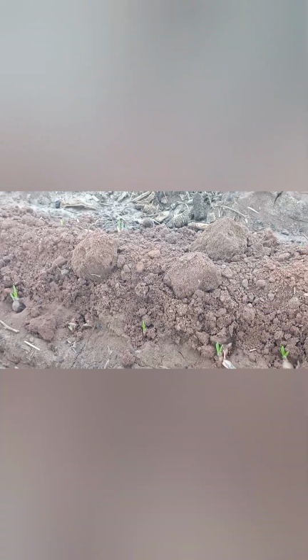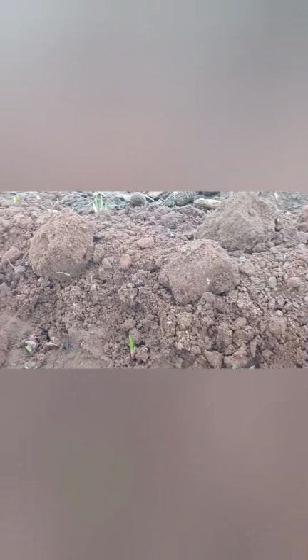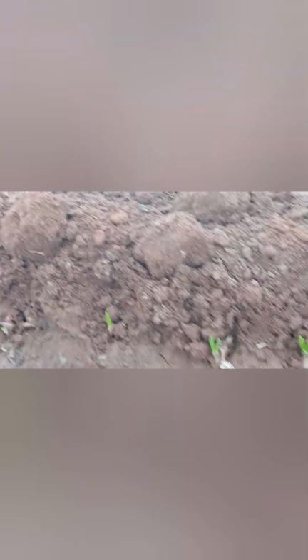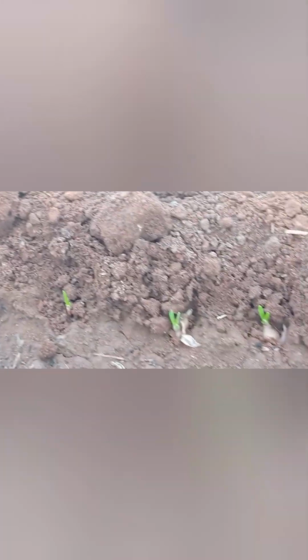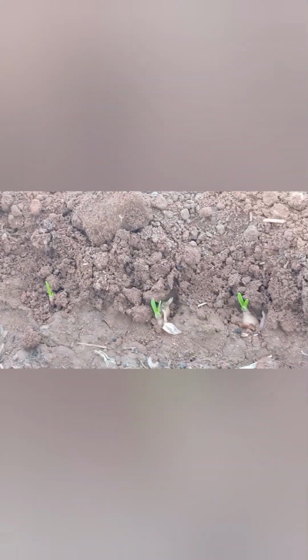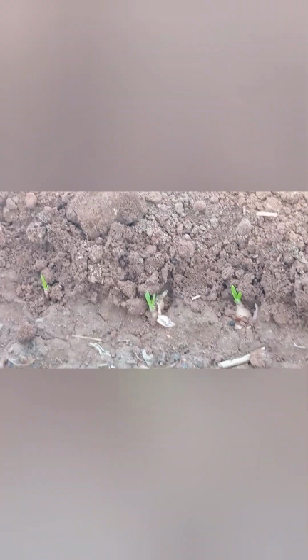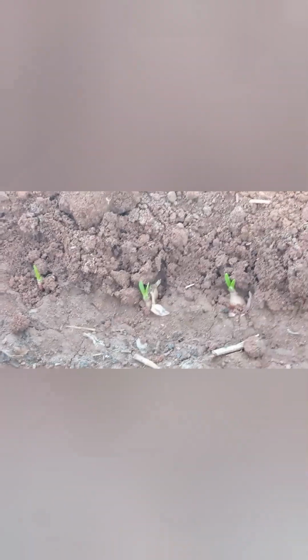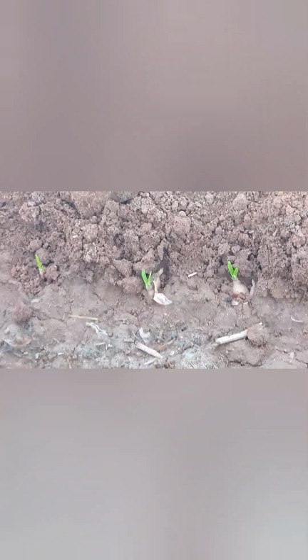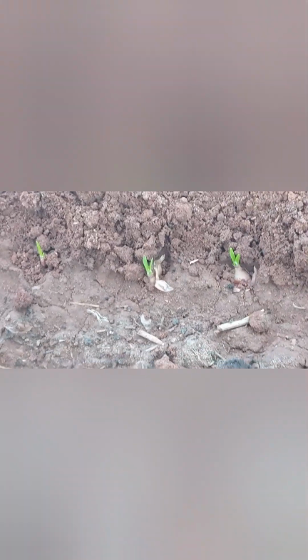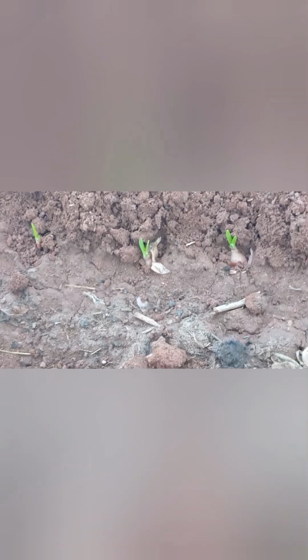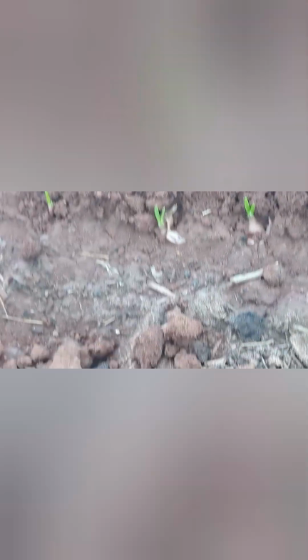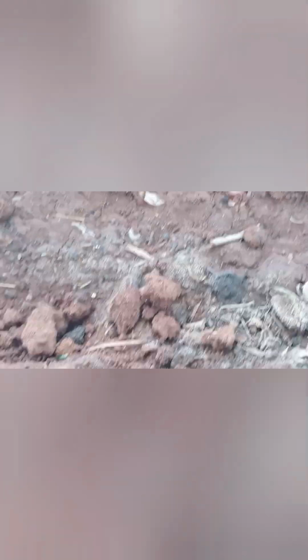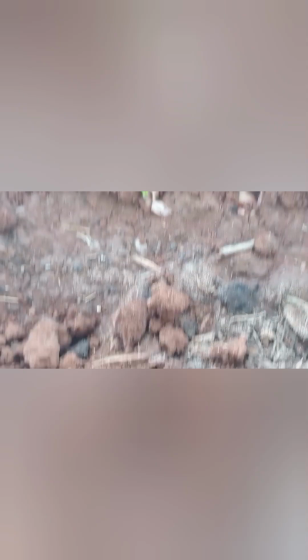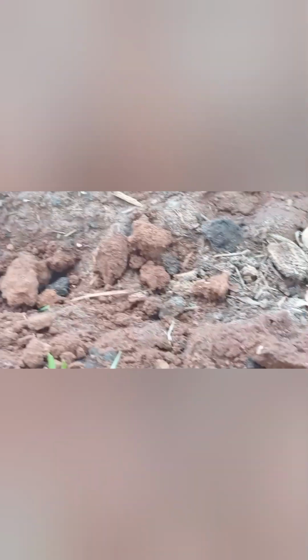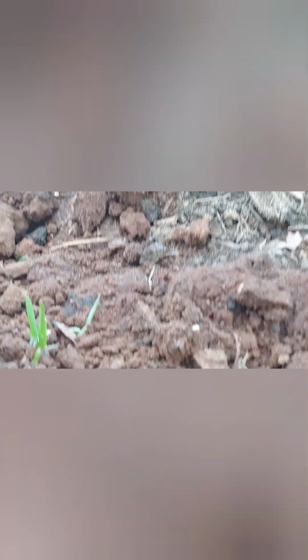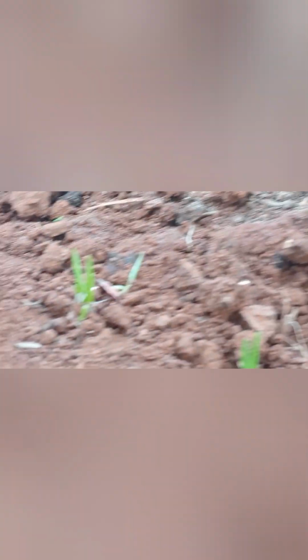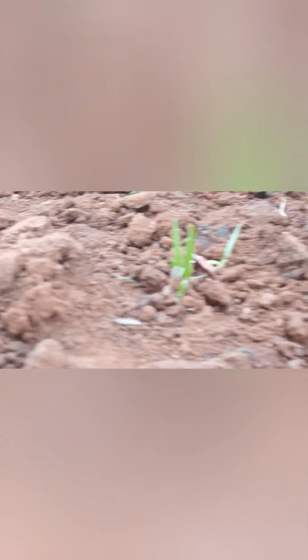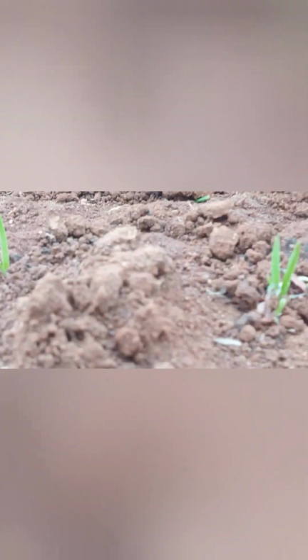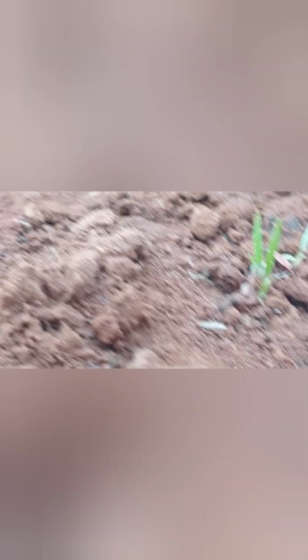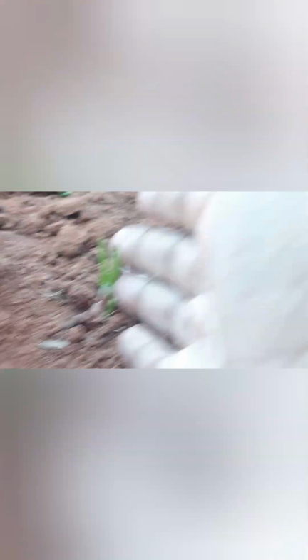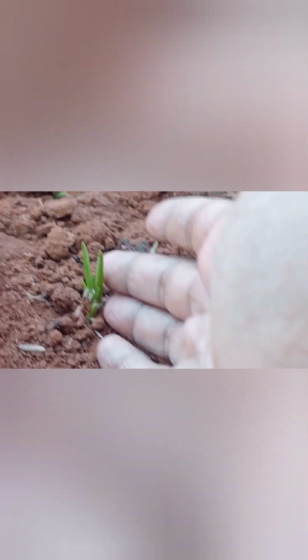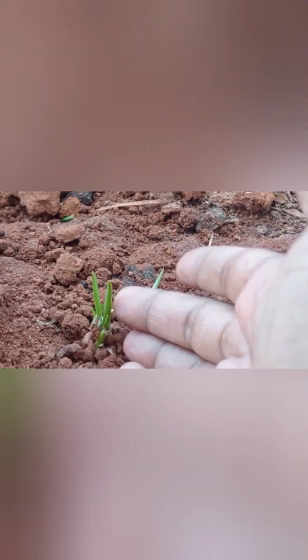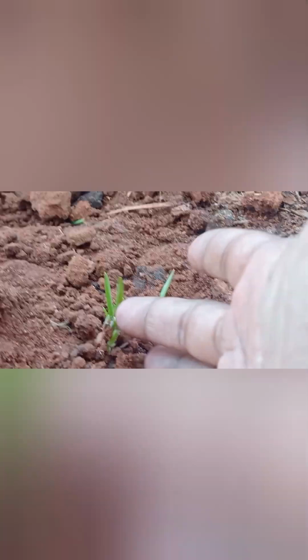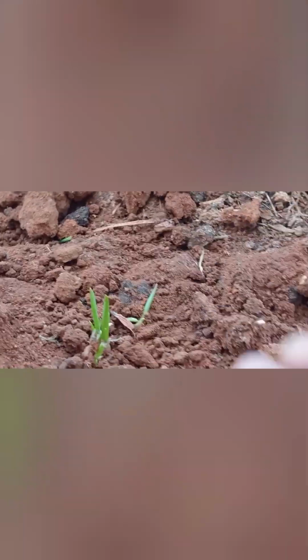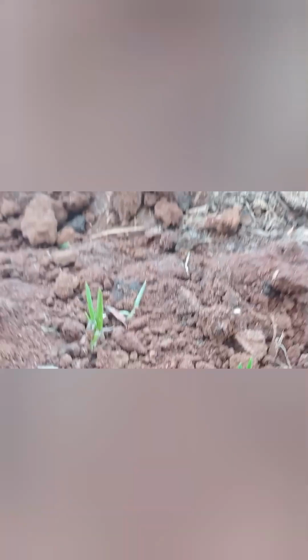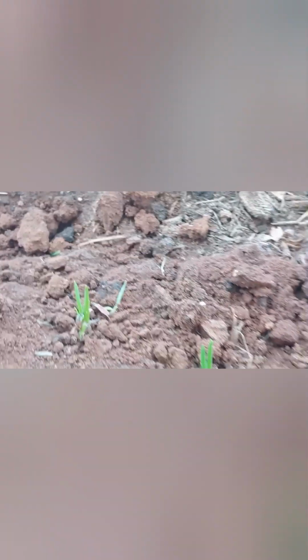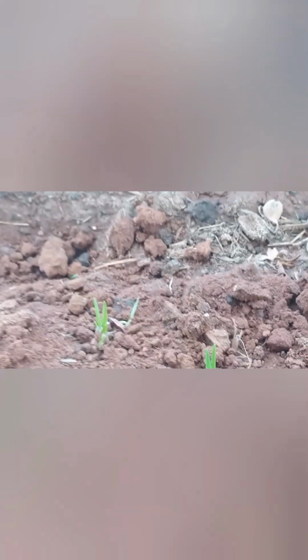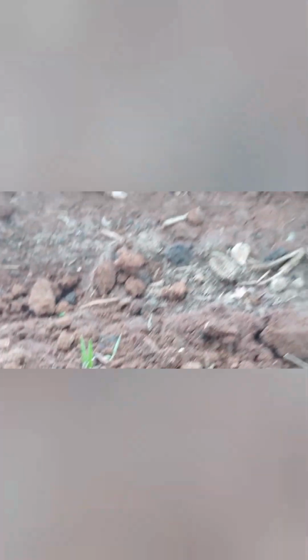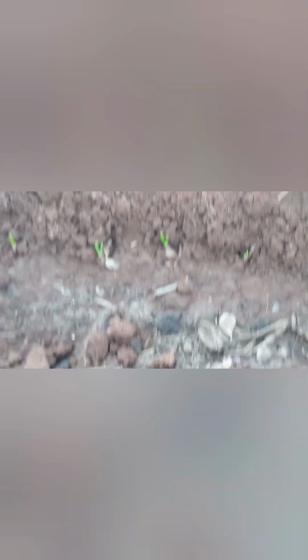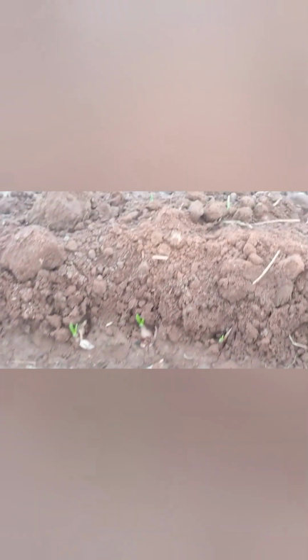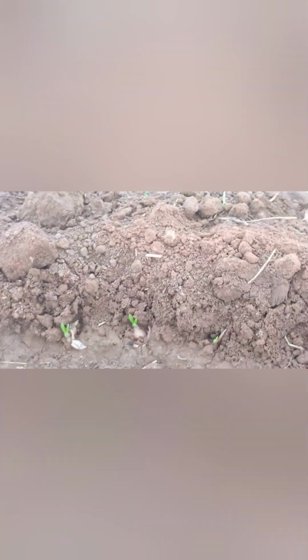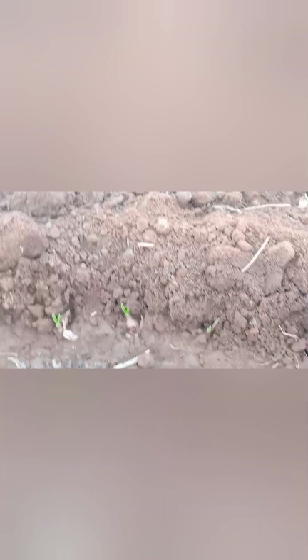We are very happy to be here. Let's see. The fire is an awesome fire.